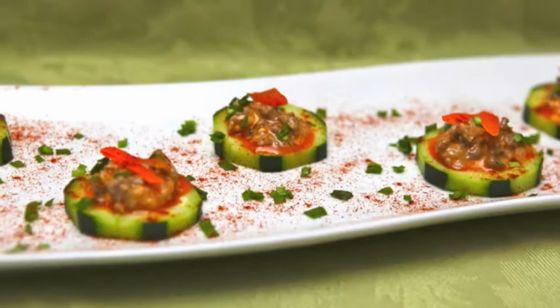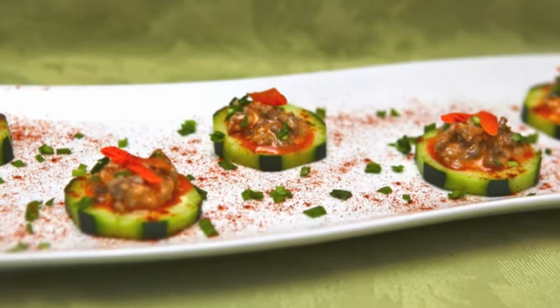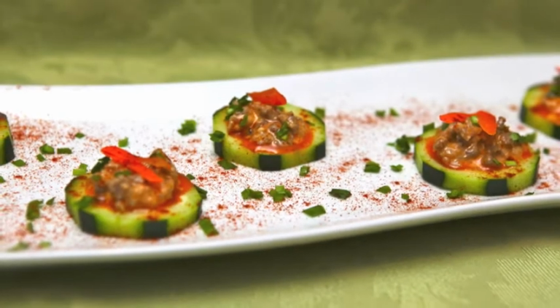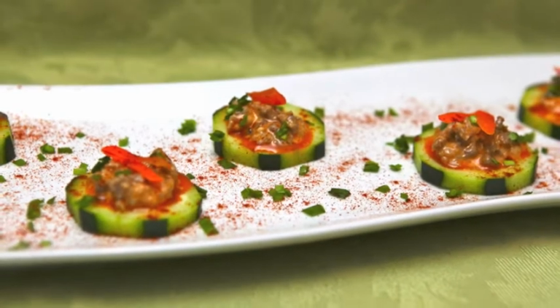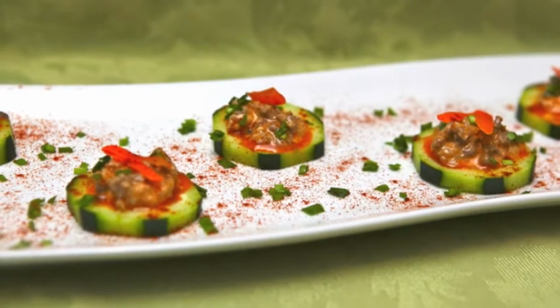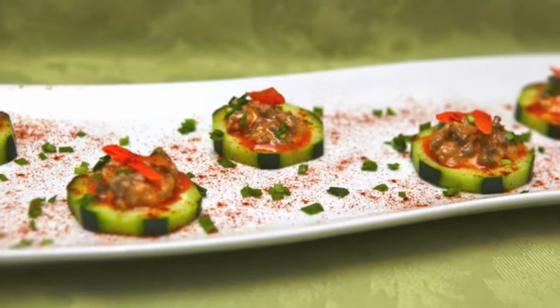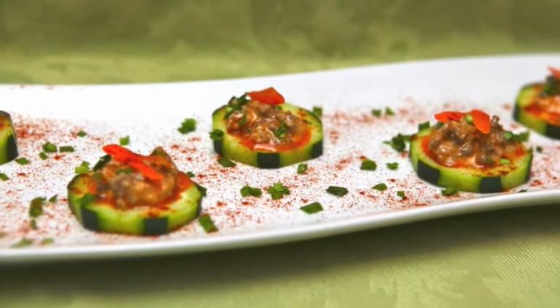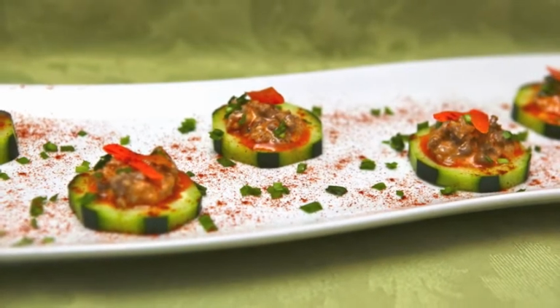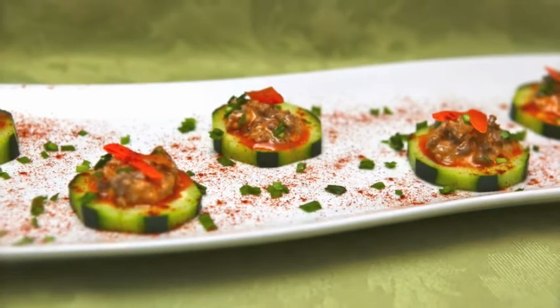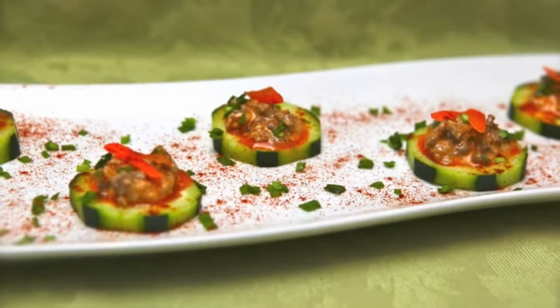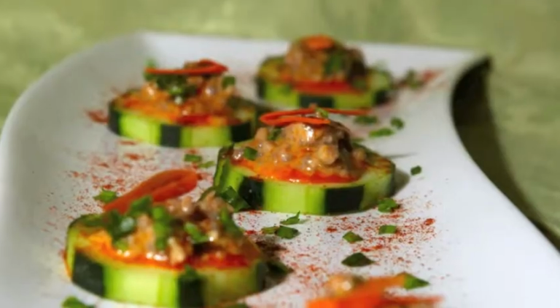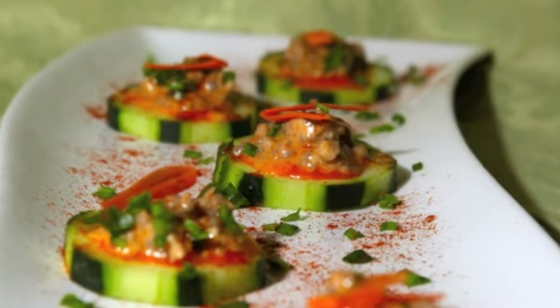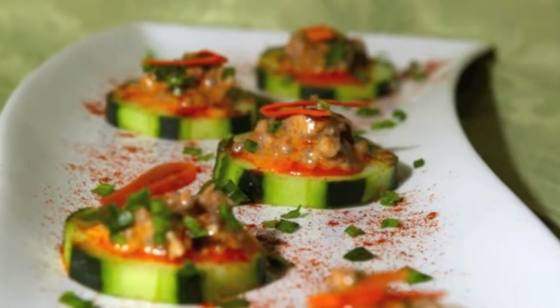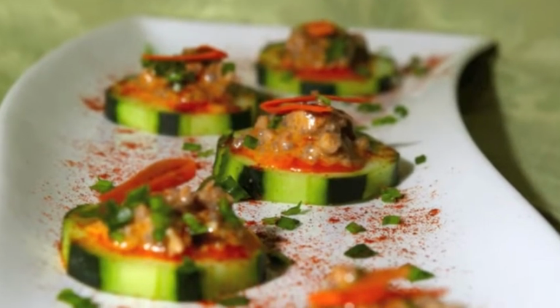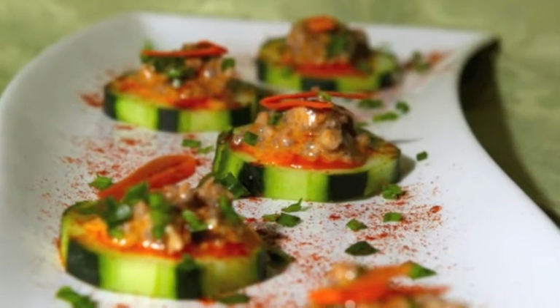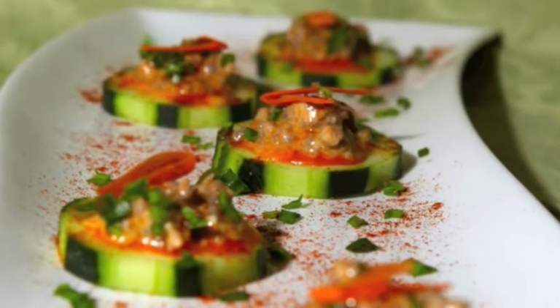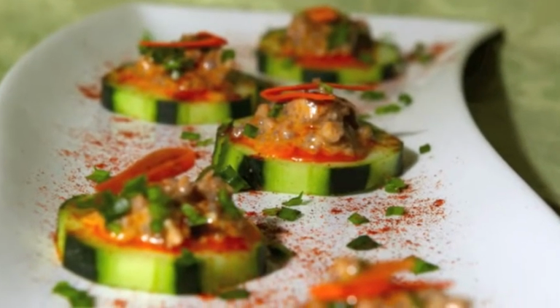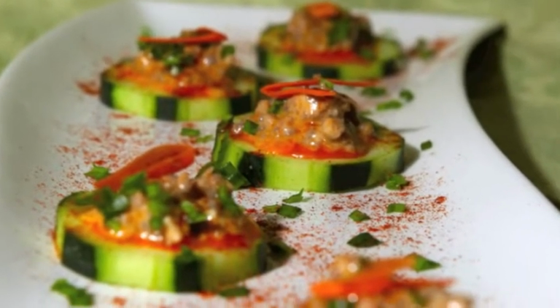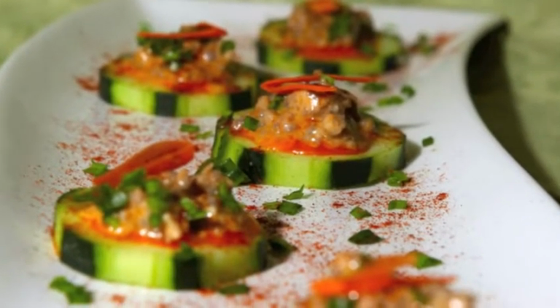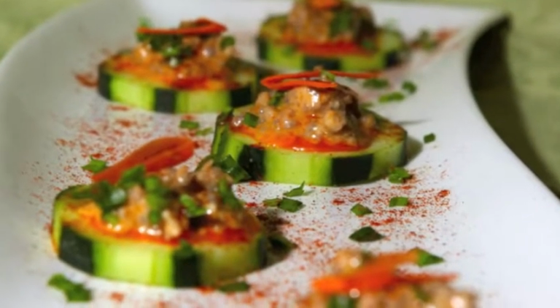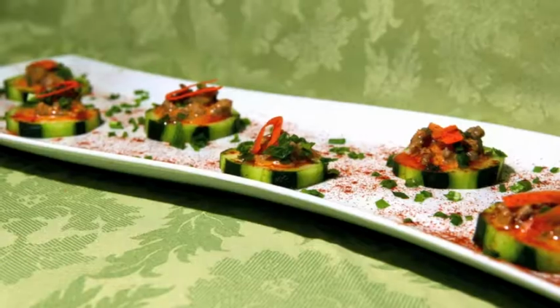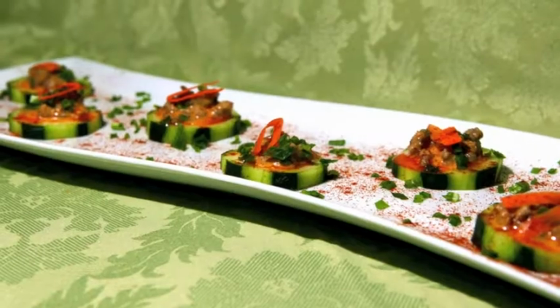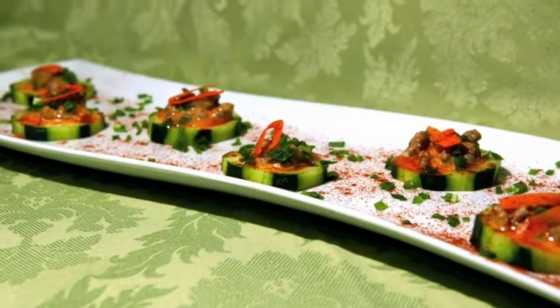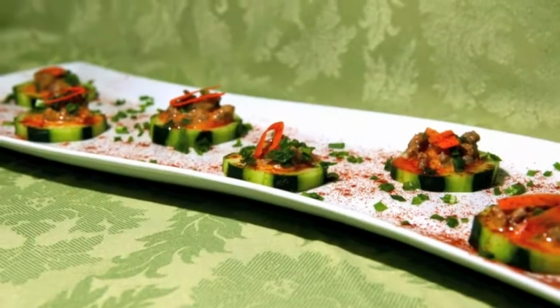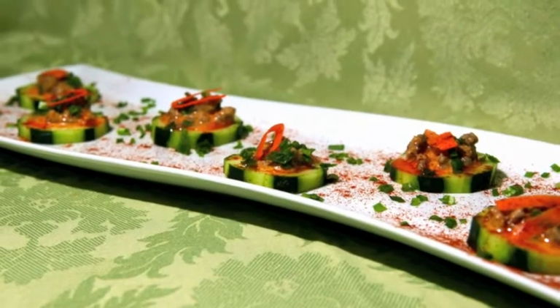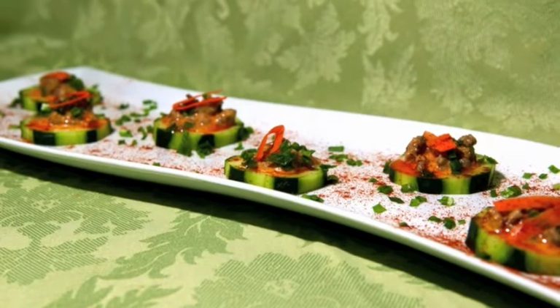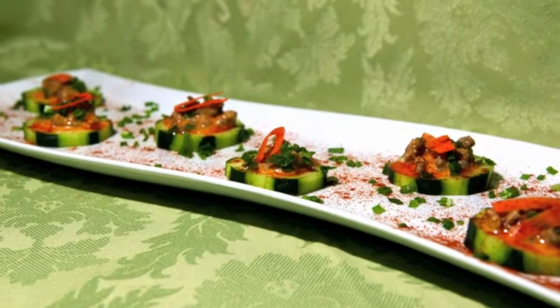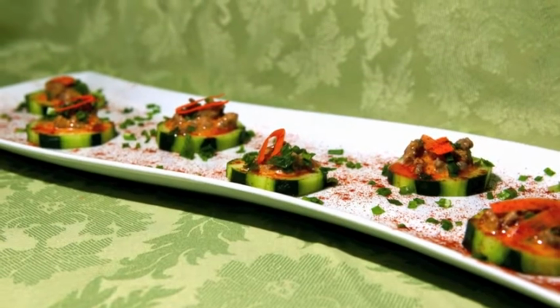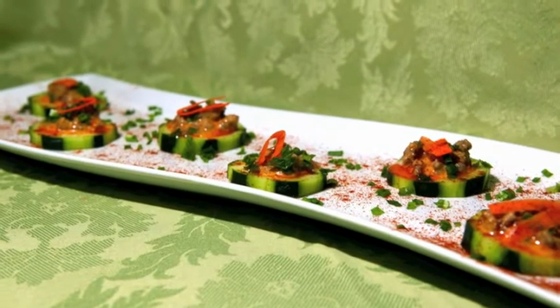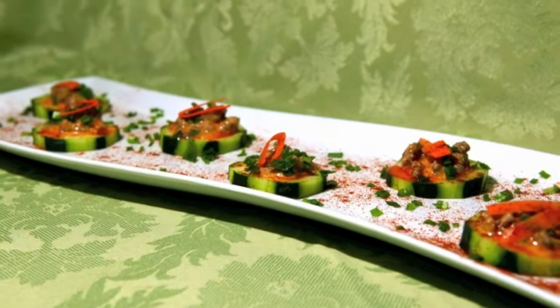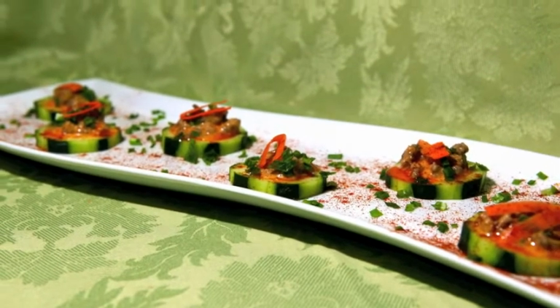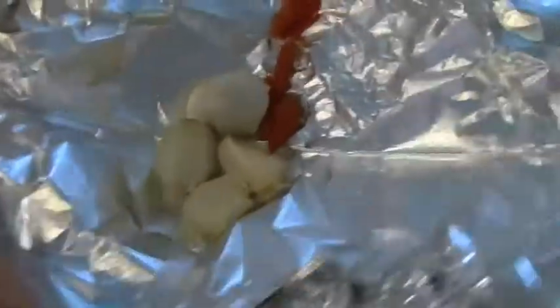Hey guys, it's Saf here. Today I'm going to show you guys how to make easy, quick, delicious spicy pork and cucumber sliders. They're a great appetizer, good for tea parties — you will enjoy it, I promise.